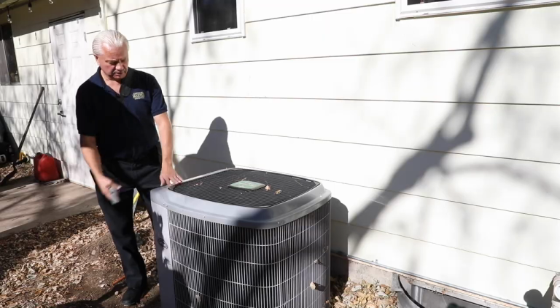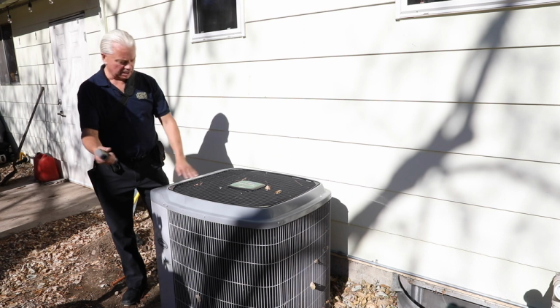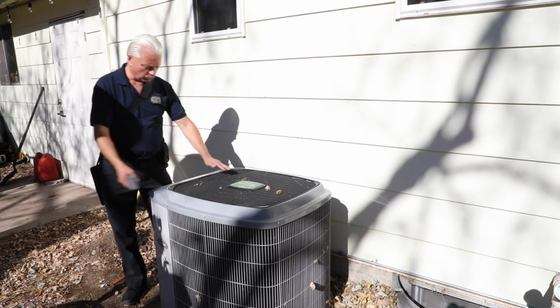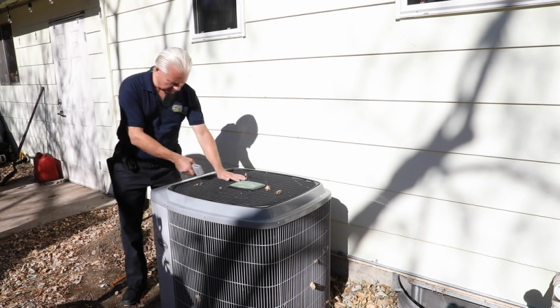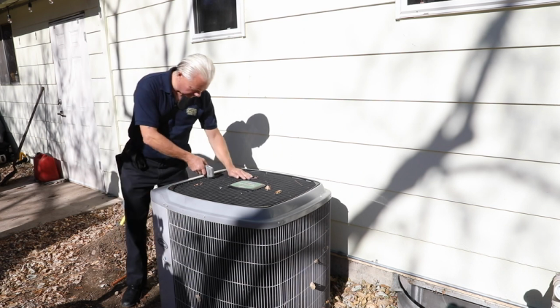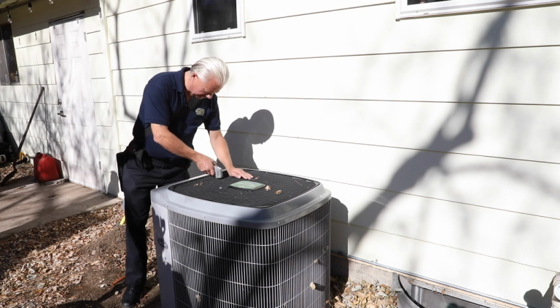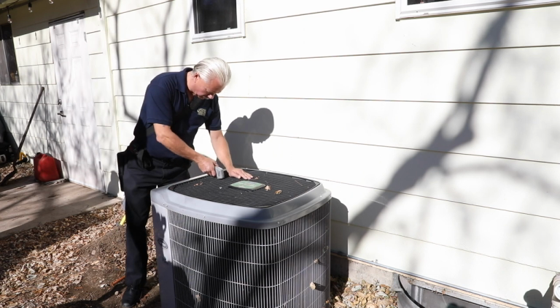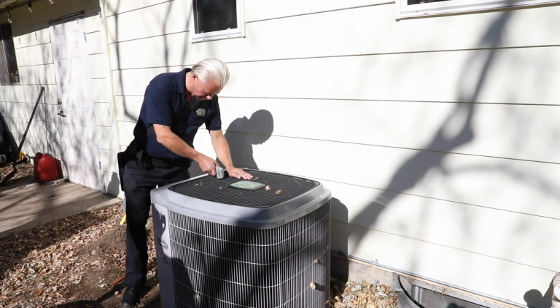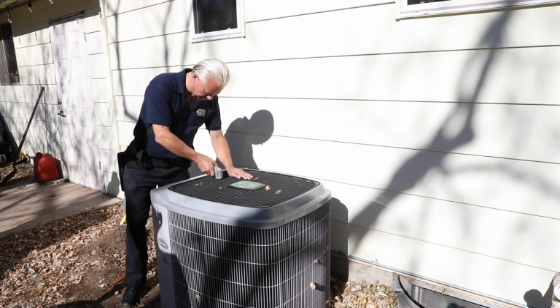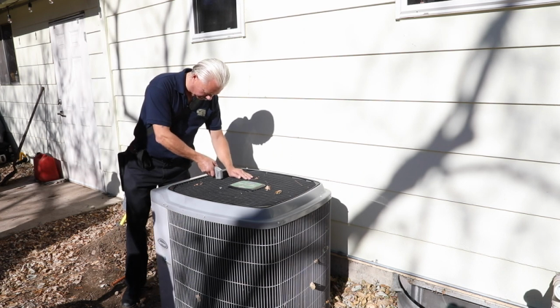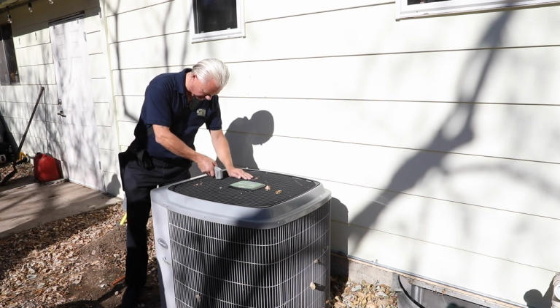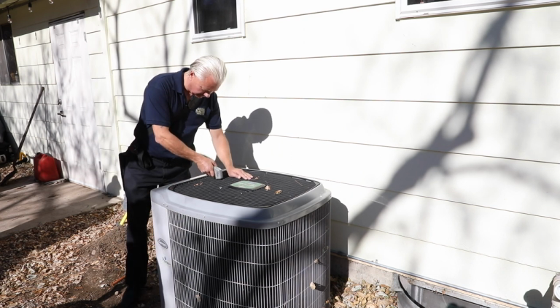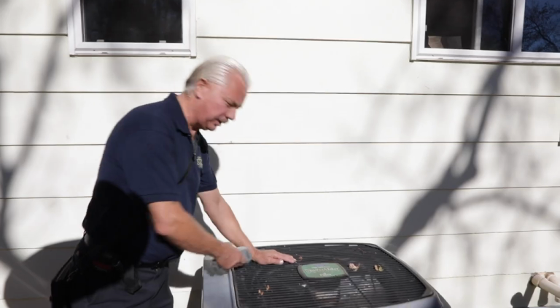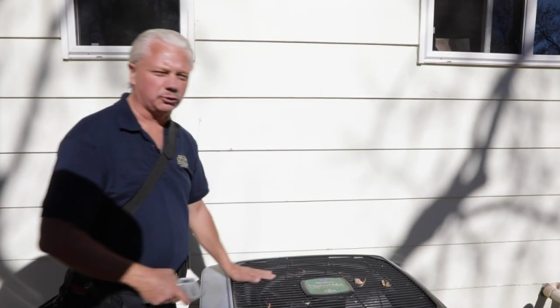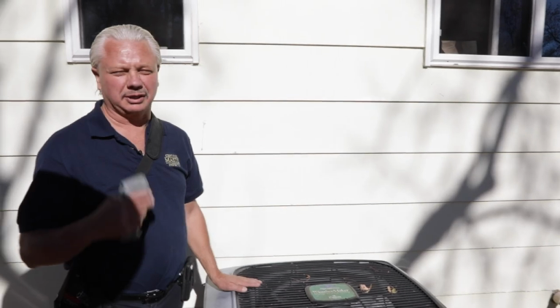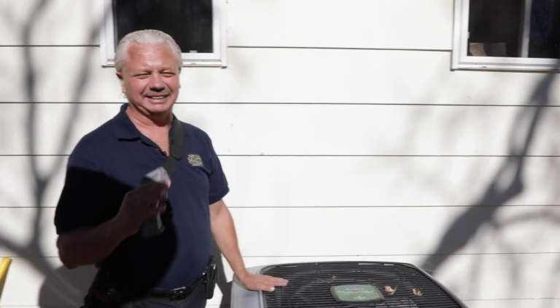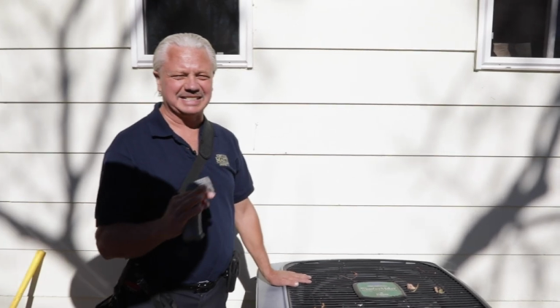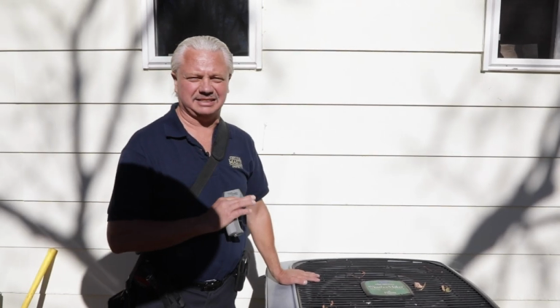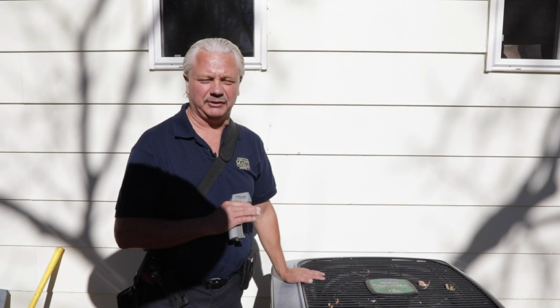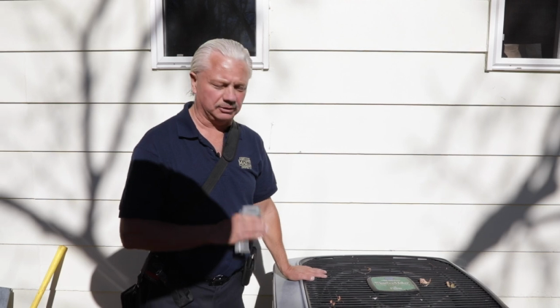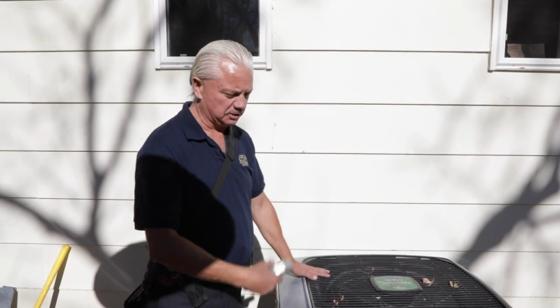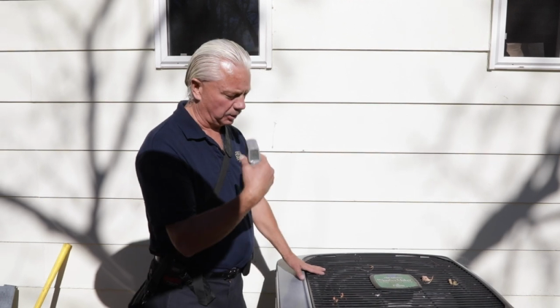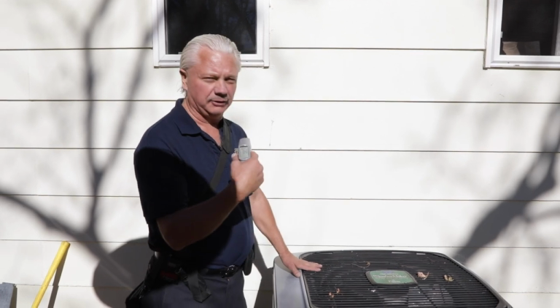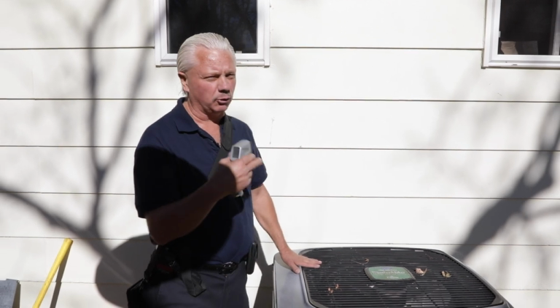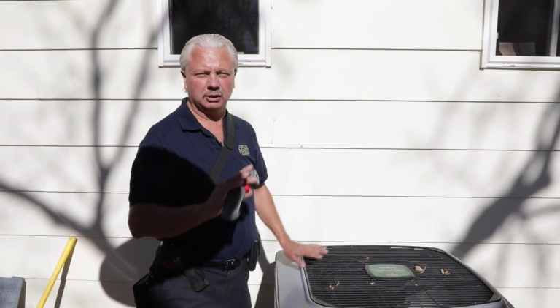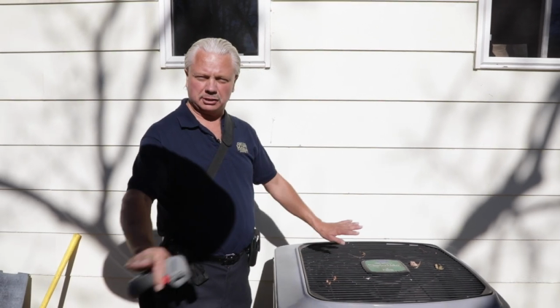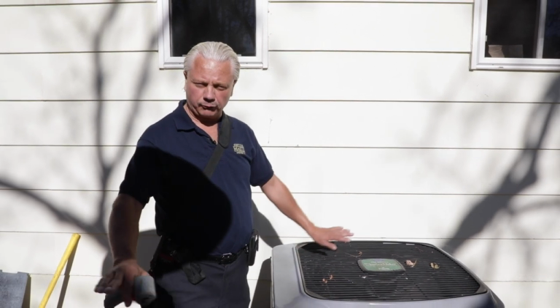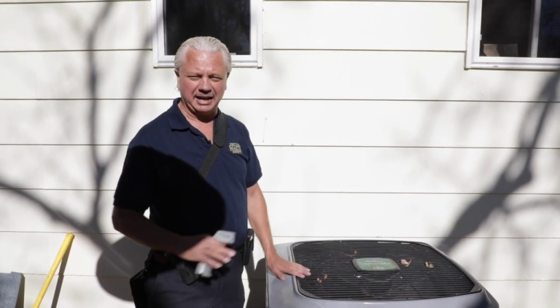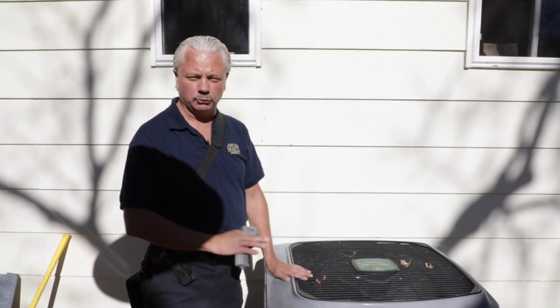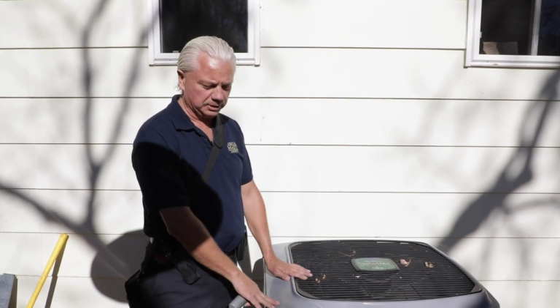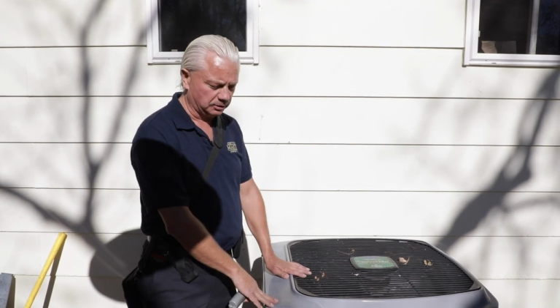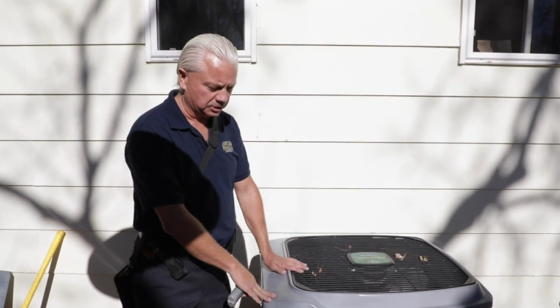So what we do is we shoot the compressor to make sure we're at least 65 degrees. We're at 84, so we're fine to run this air conditioner.